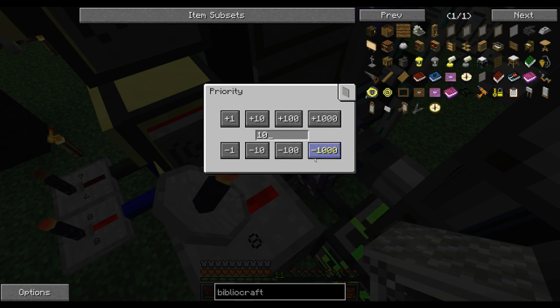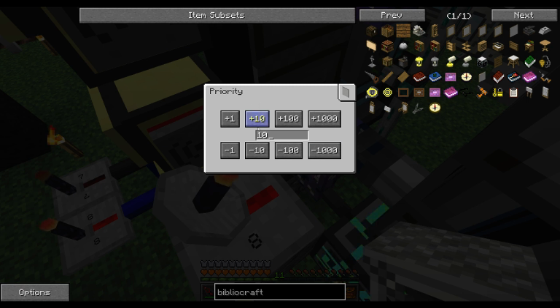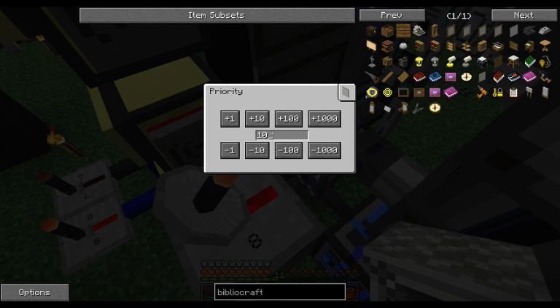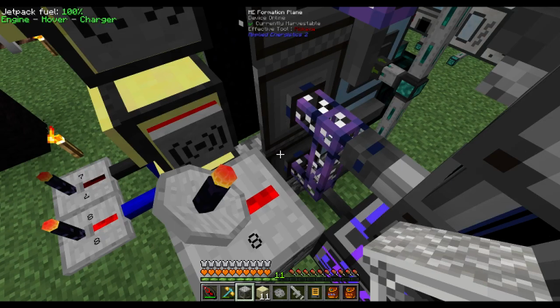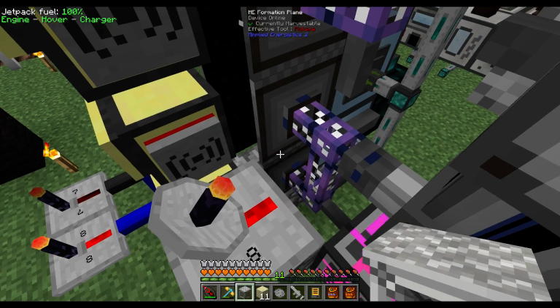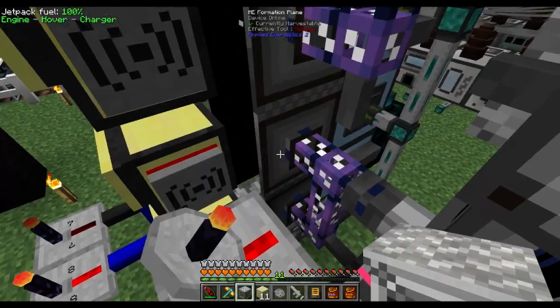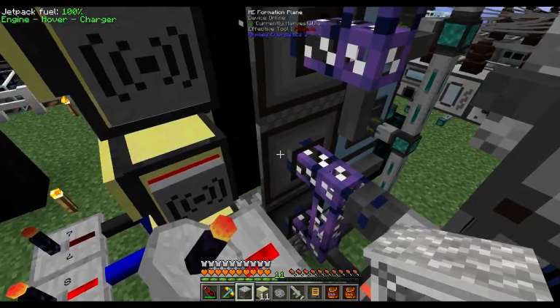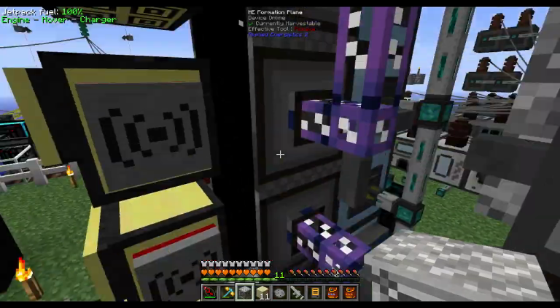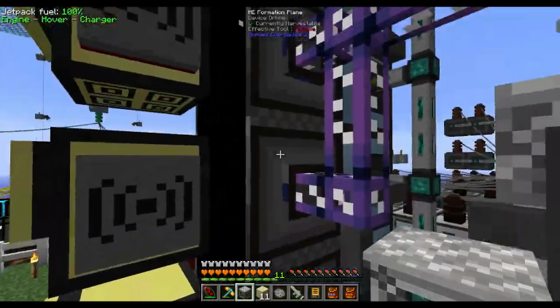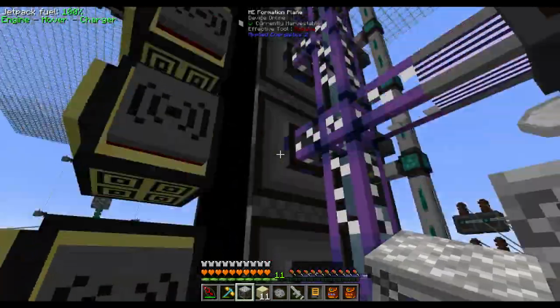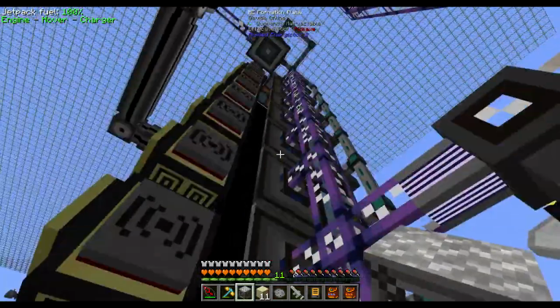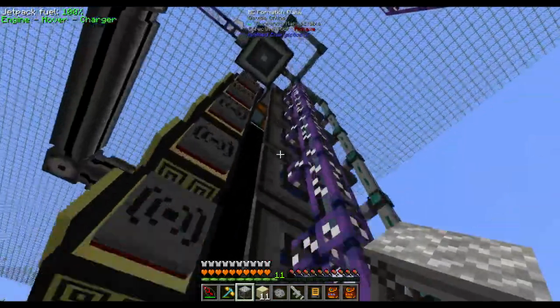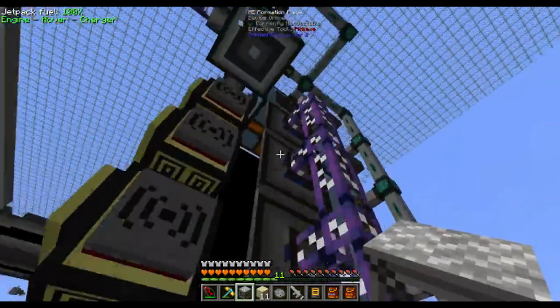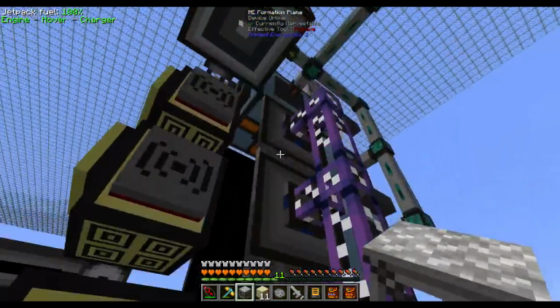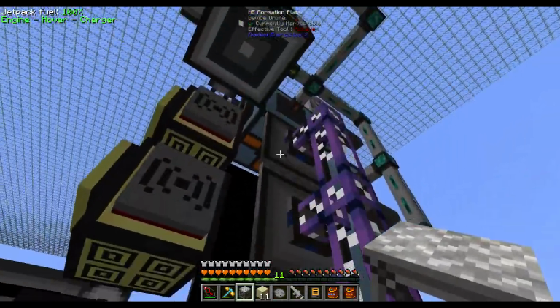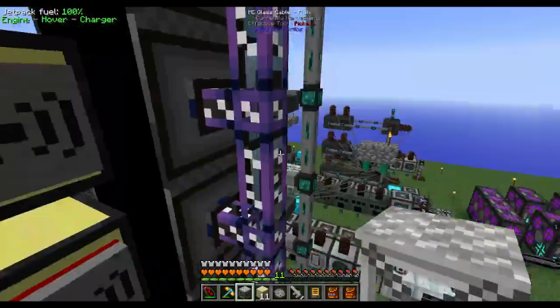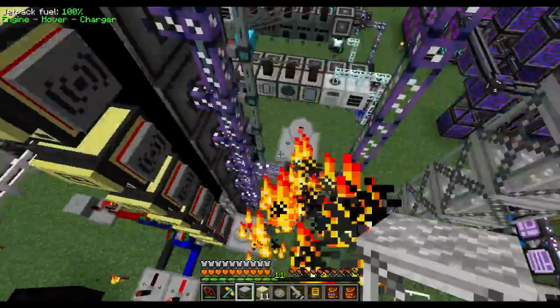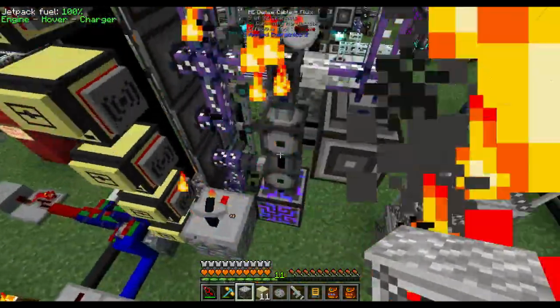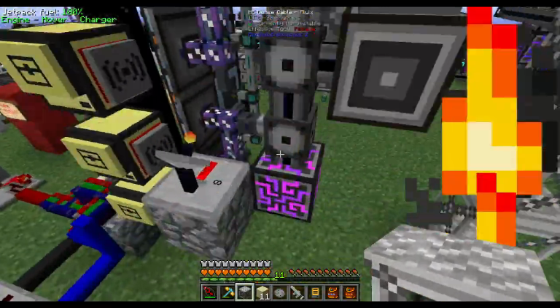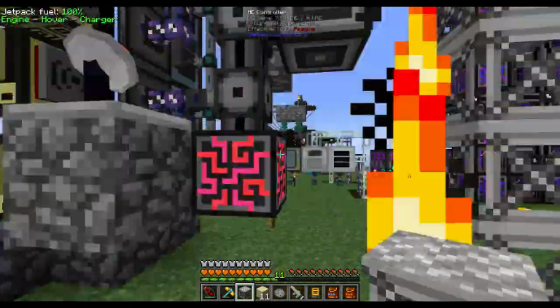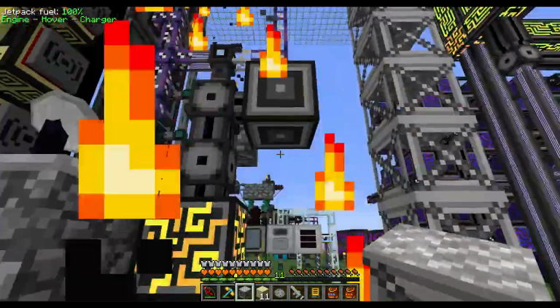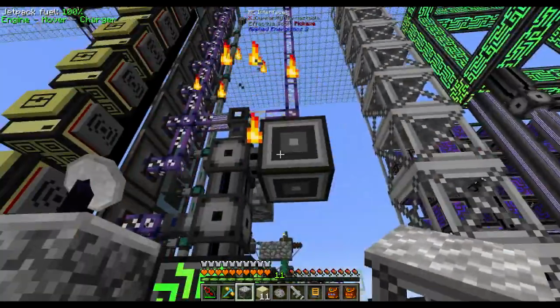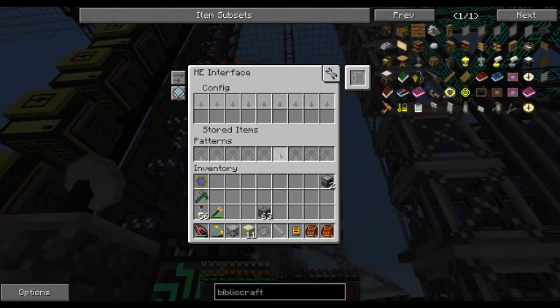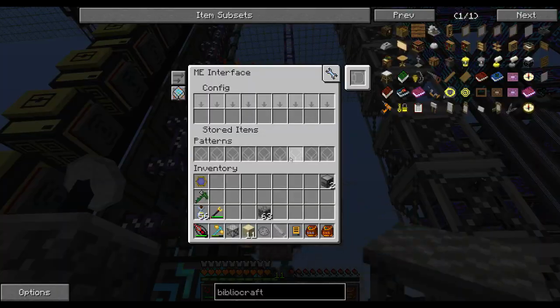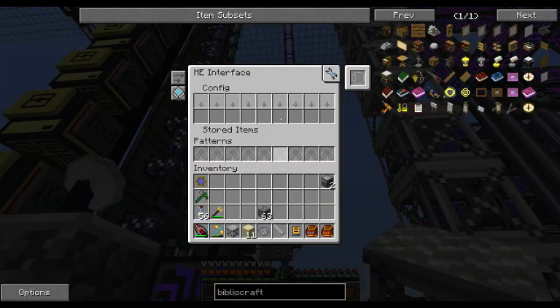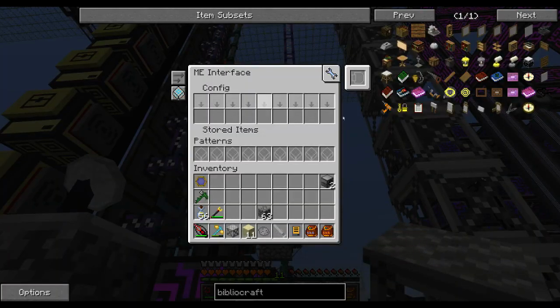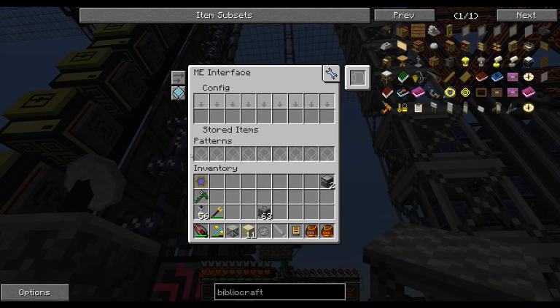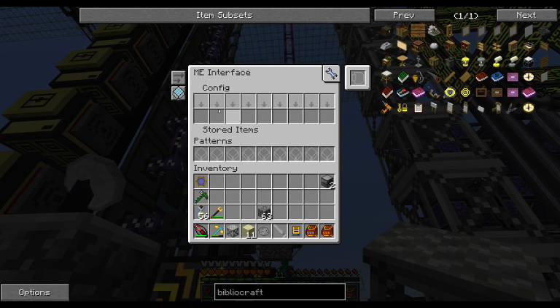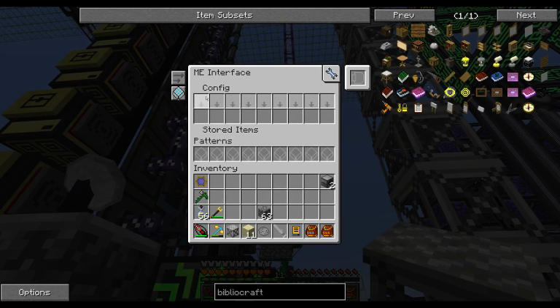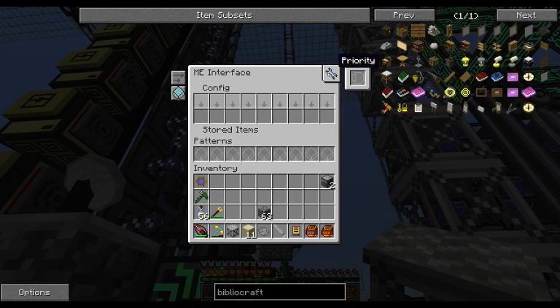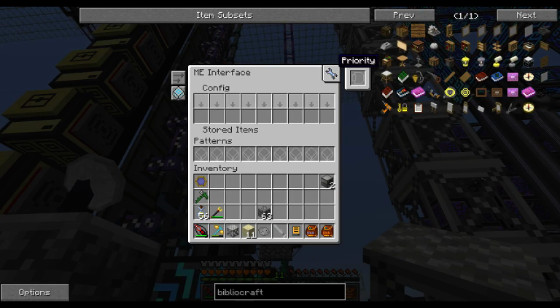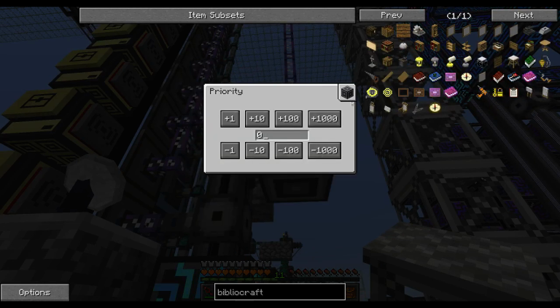The bottom Formation Plane is set to priority 10, then 9, 8, 7, 6, 5, 4, 3, 2, 1 going up. The ME interface that imports the items is set to priority 0.